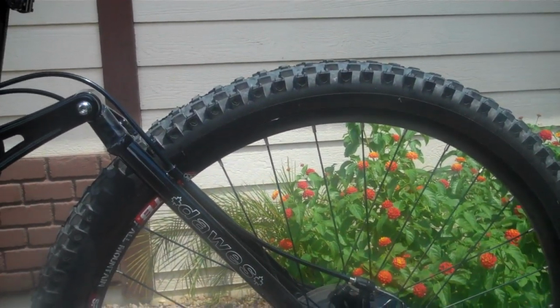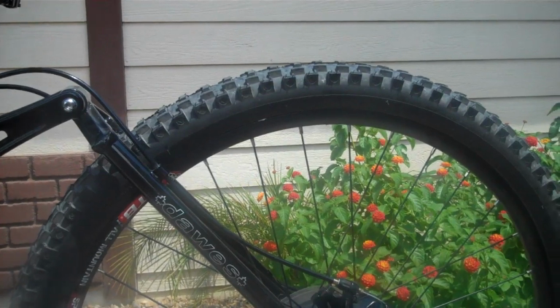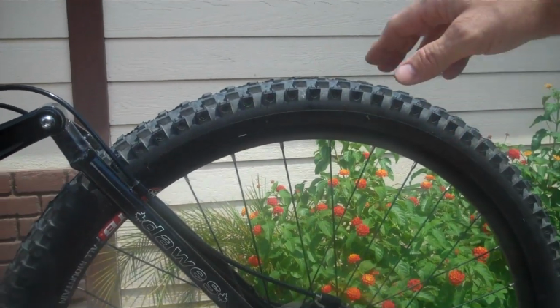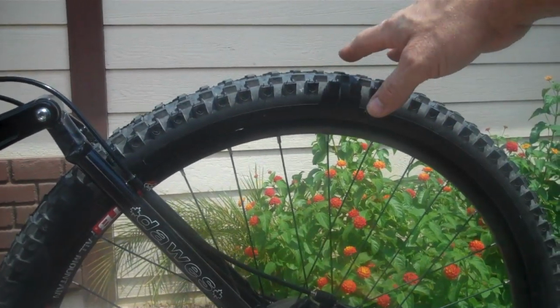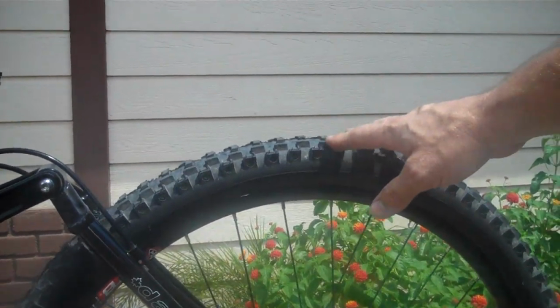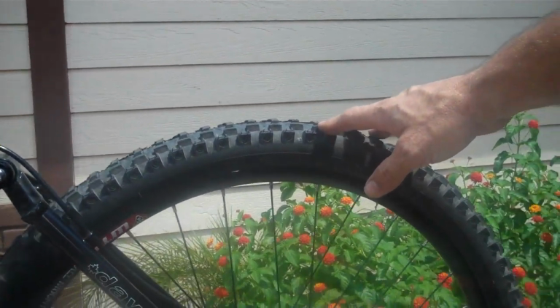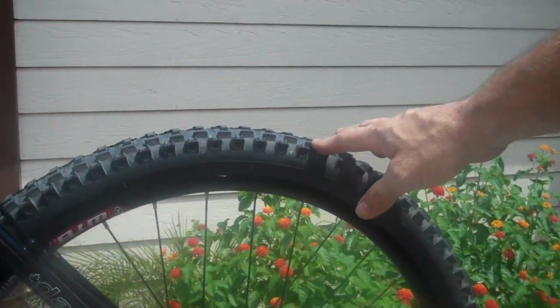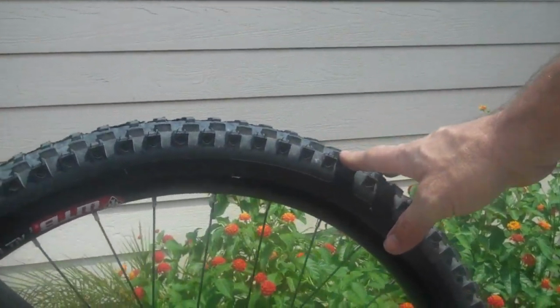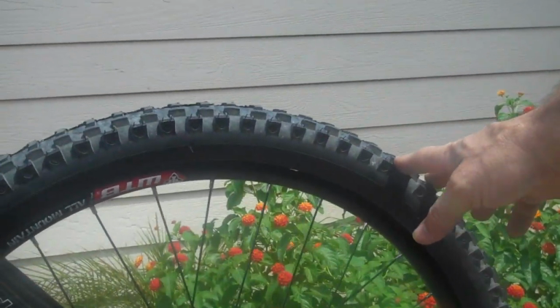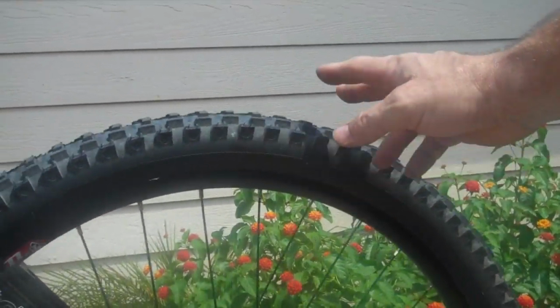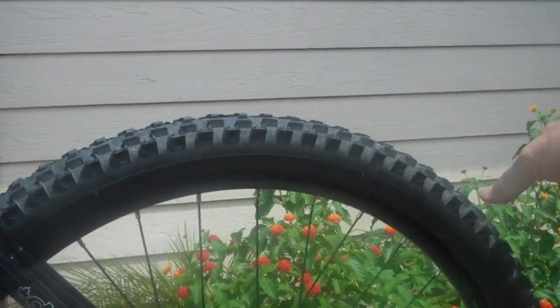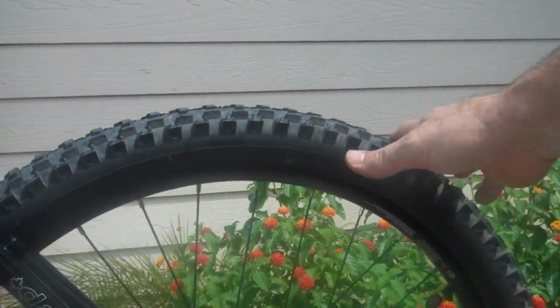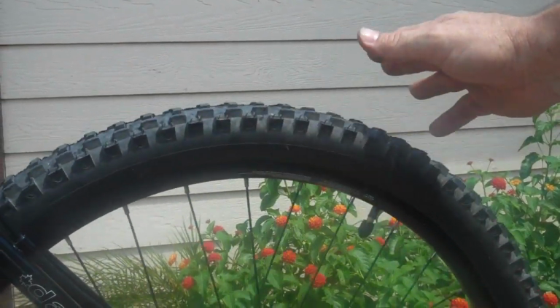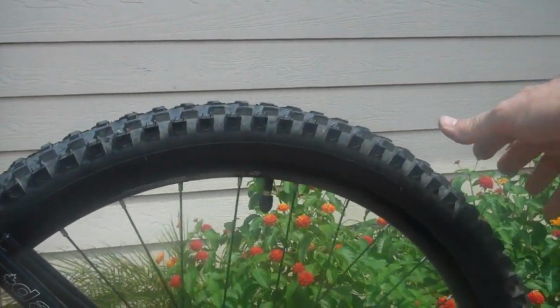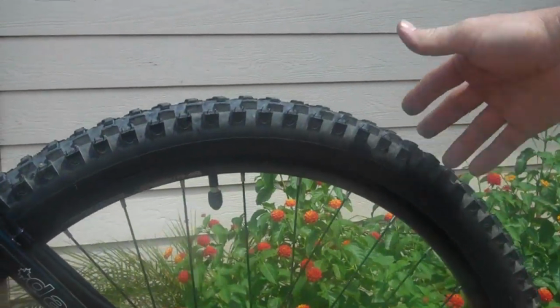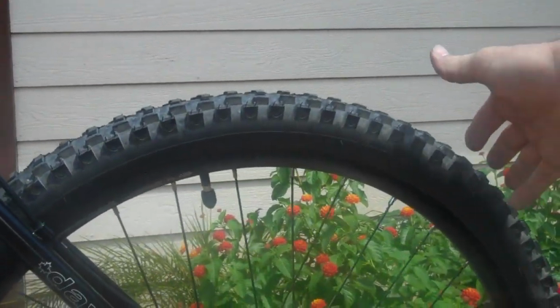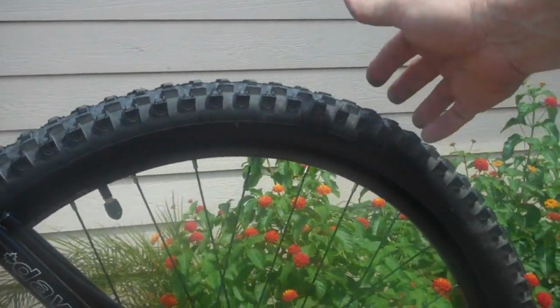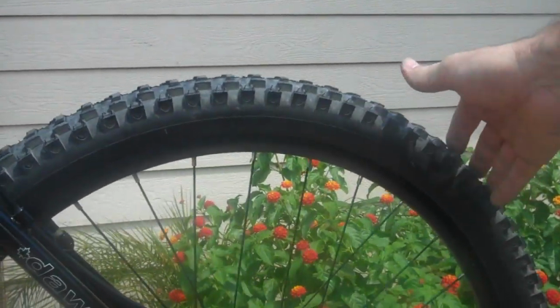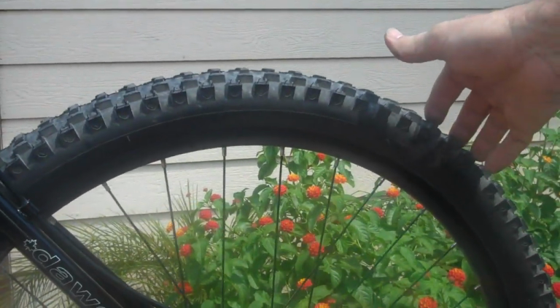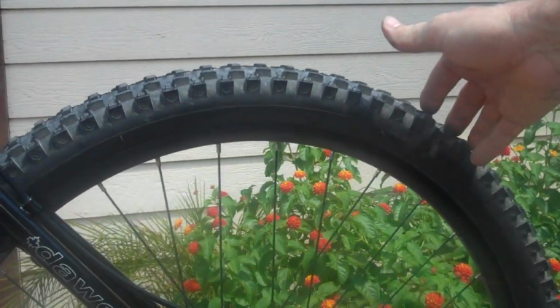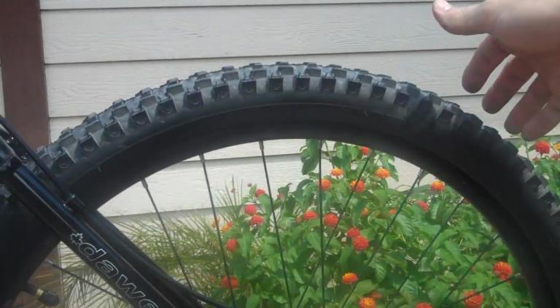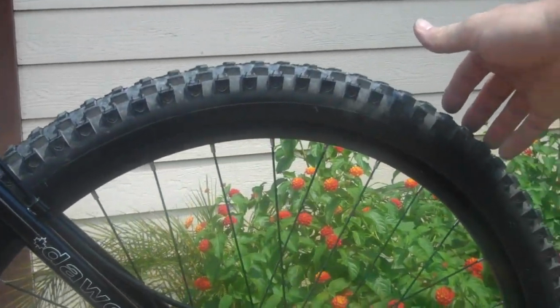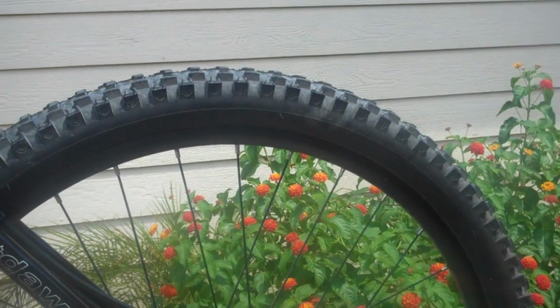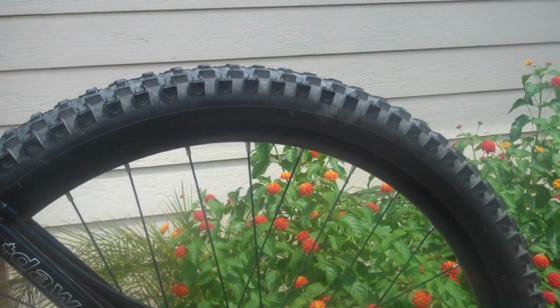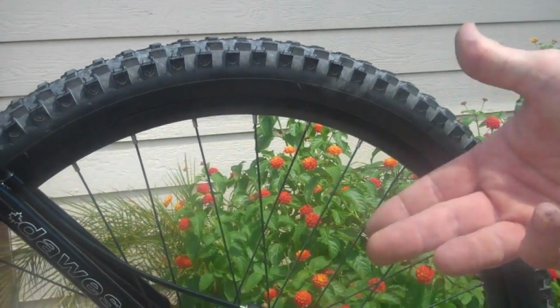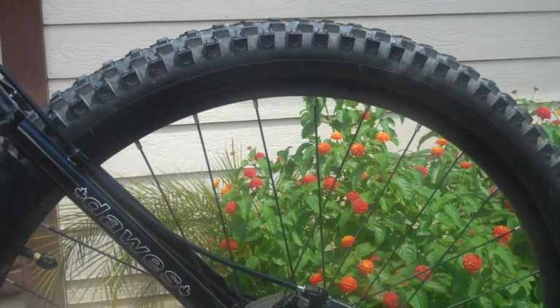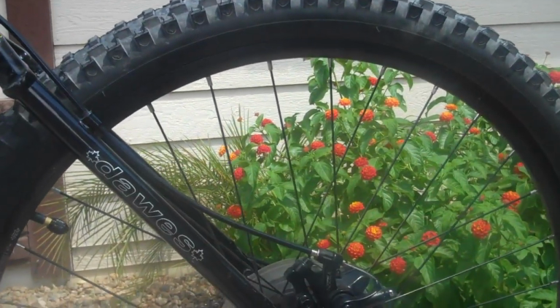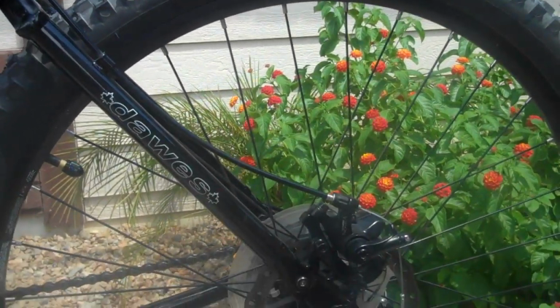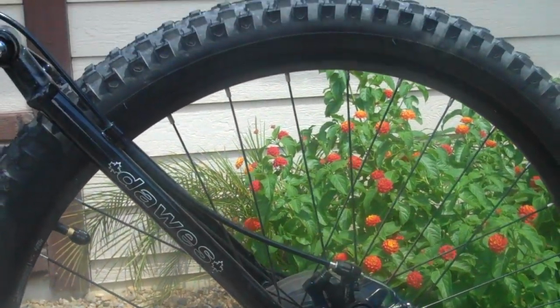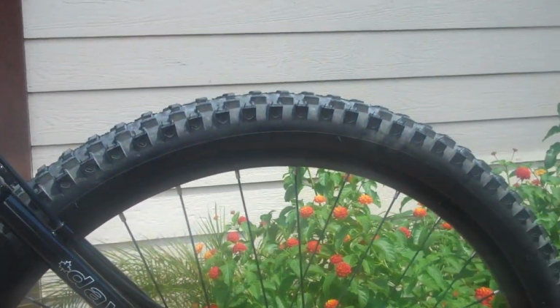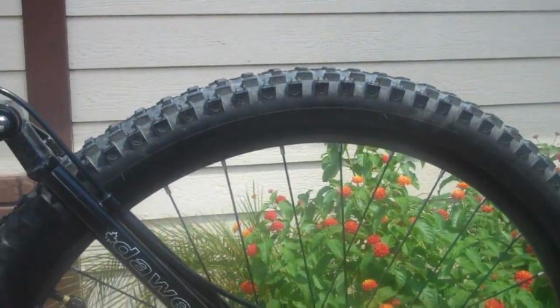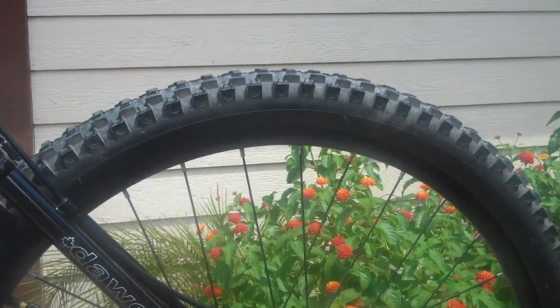I'm going to go through and talk about everything that's on the bike. I wish this review was out there when I bought it, but it wasn't. I kind of took what felt like a chance on the bike, but I'm pretty happy I did. Hopefully this will help you guys make a decision.